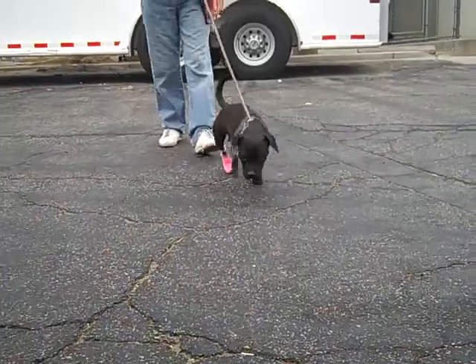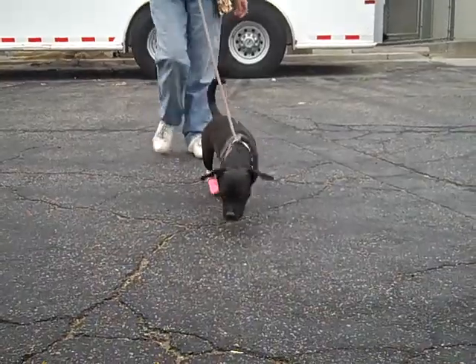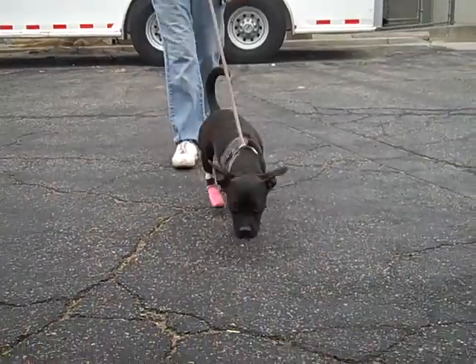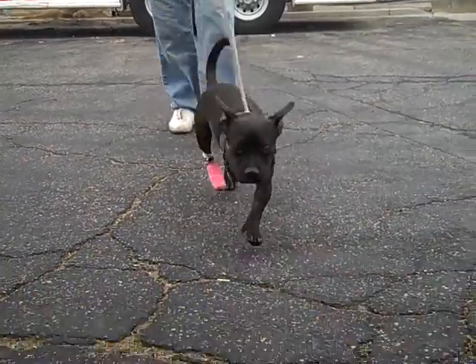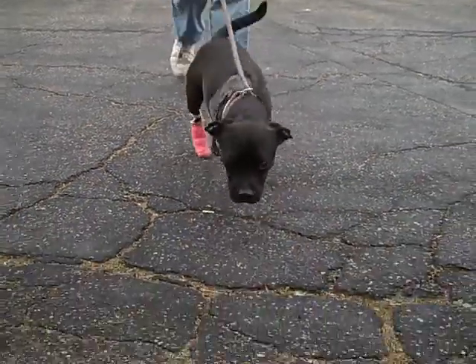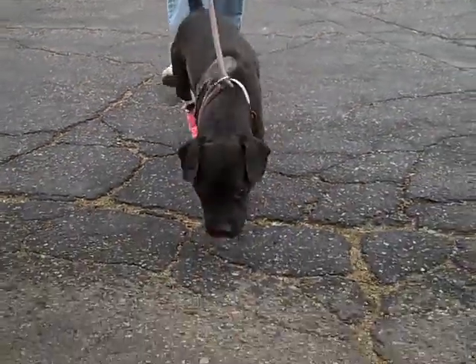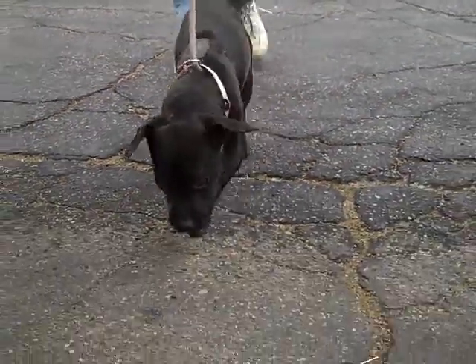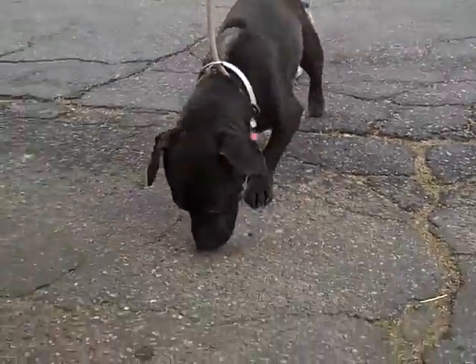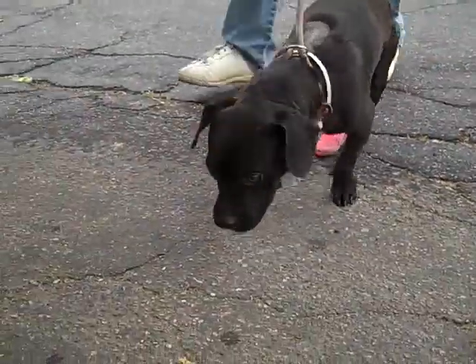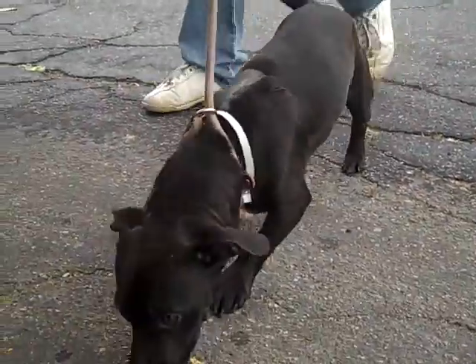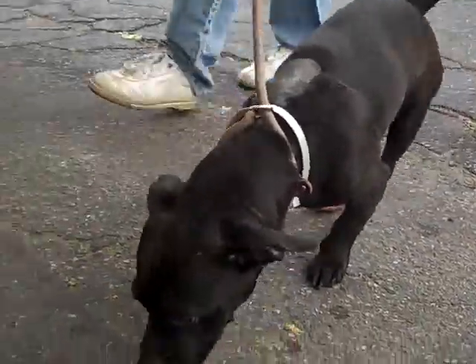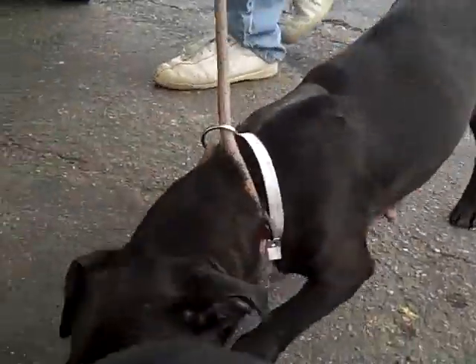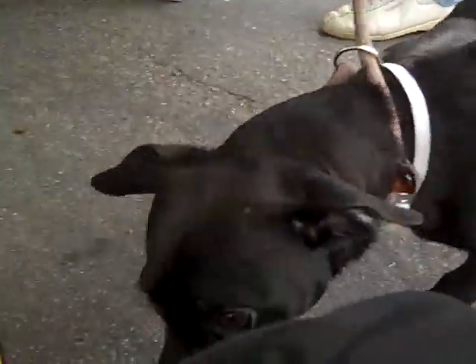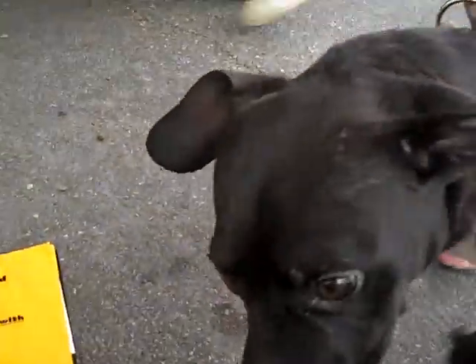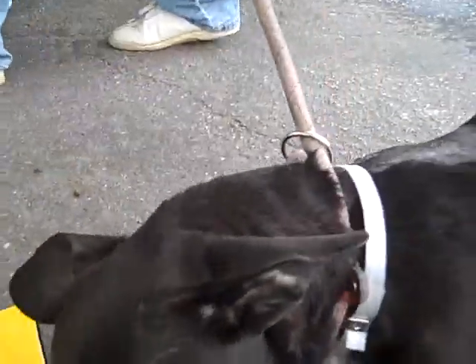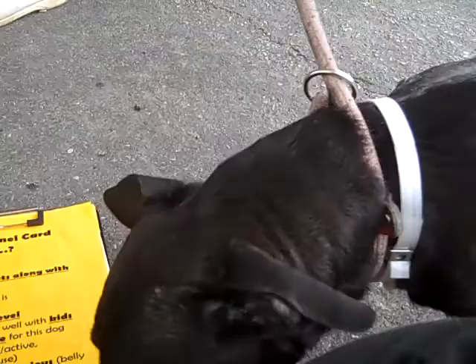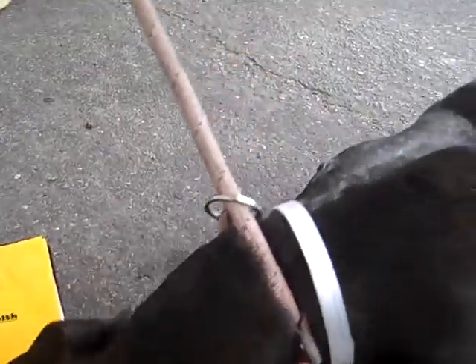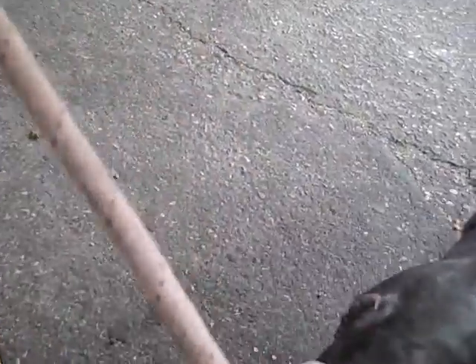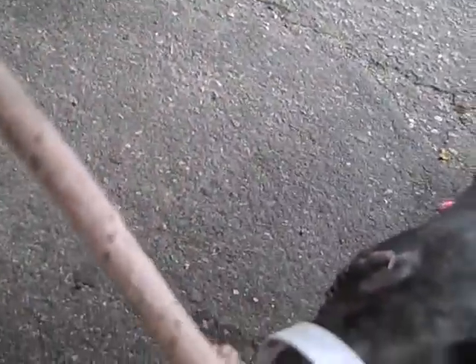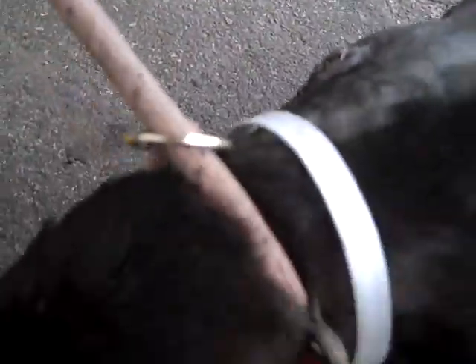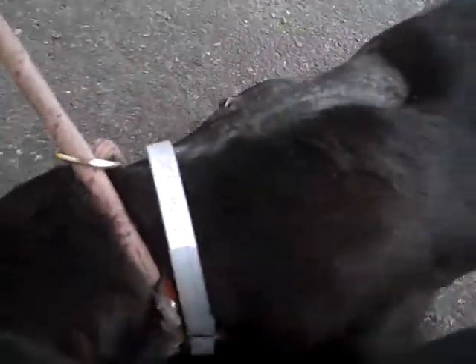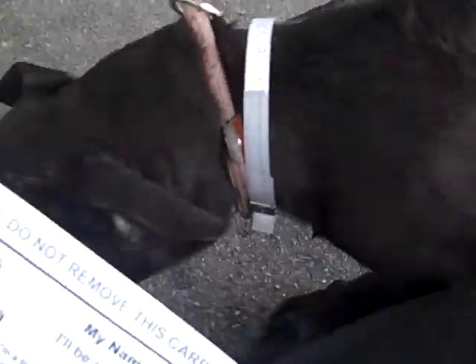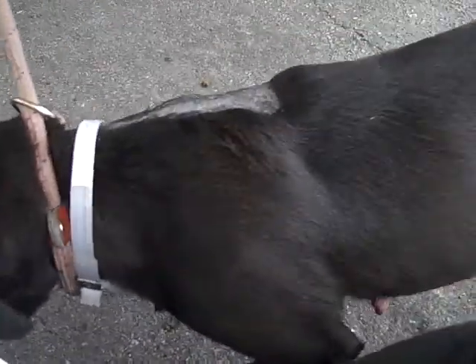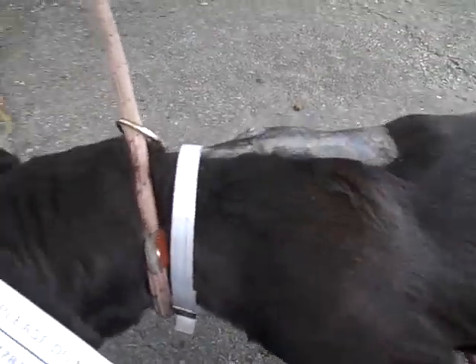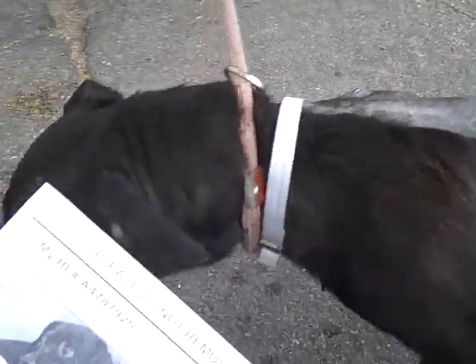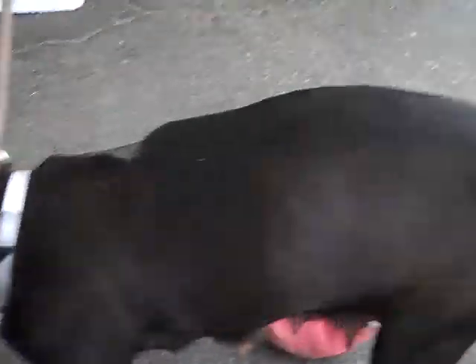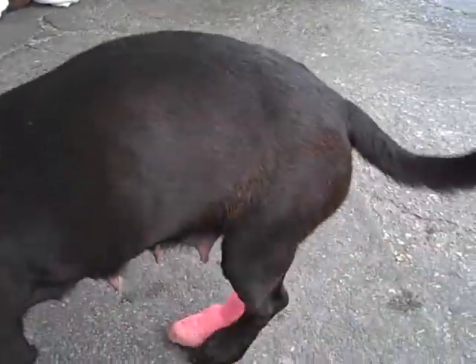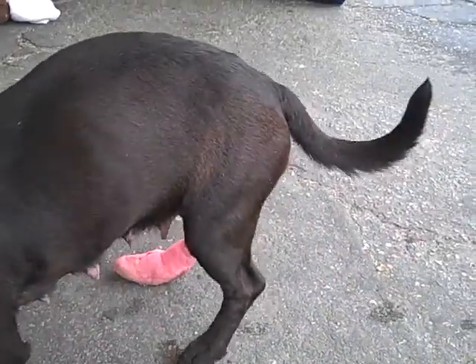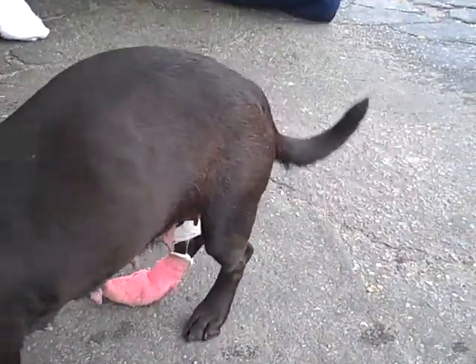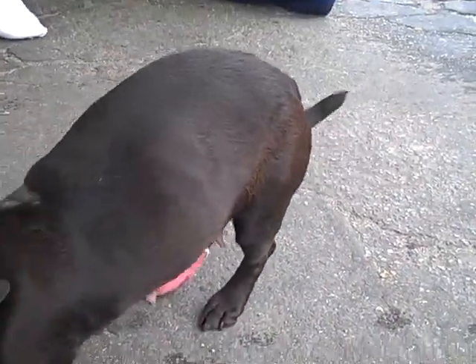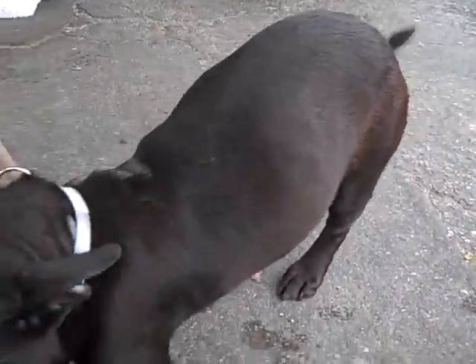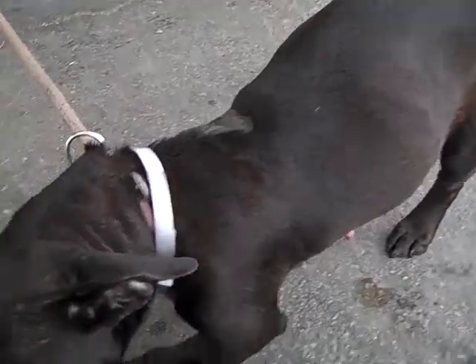Alright, look at Cleo go! Wow! She just walked in here! So cute! This is Cleo. Look at that tail wag.